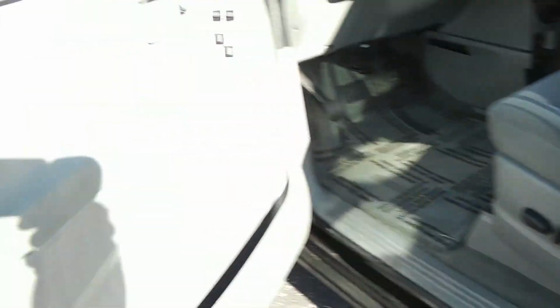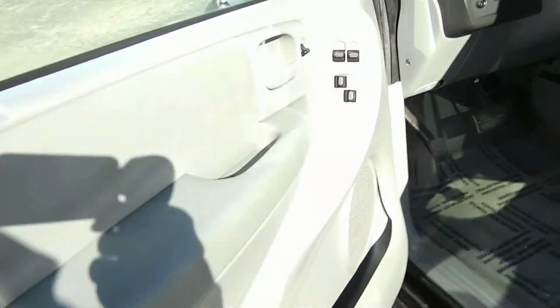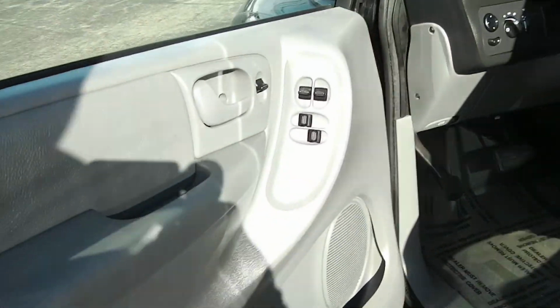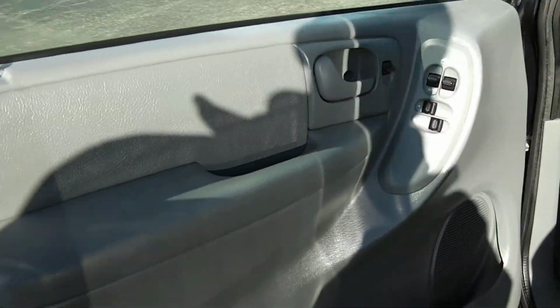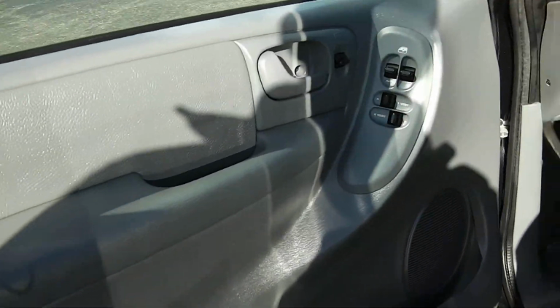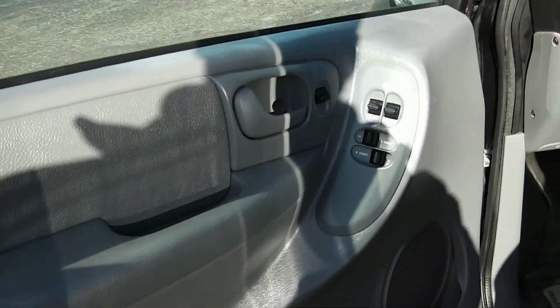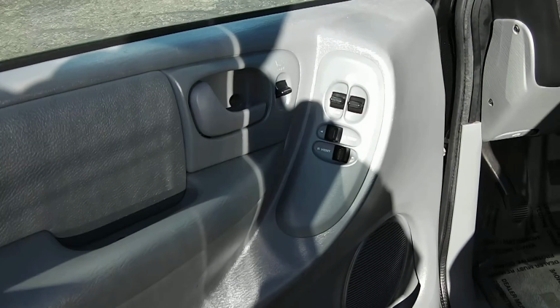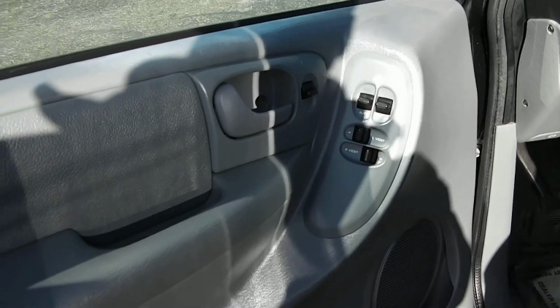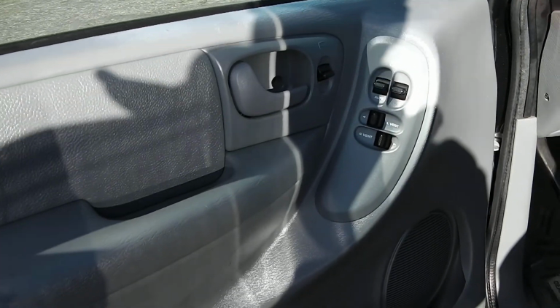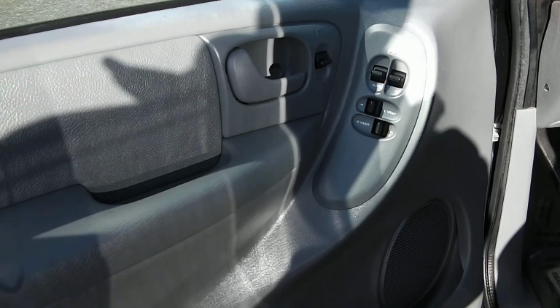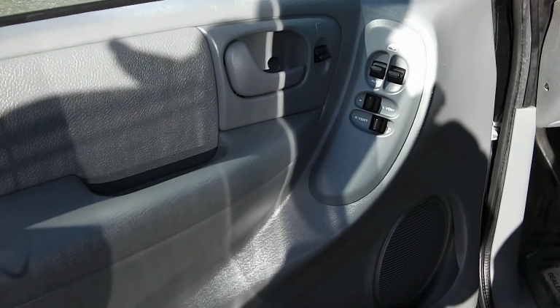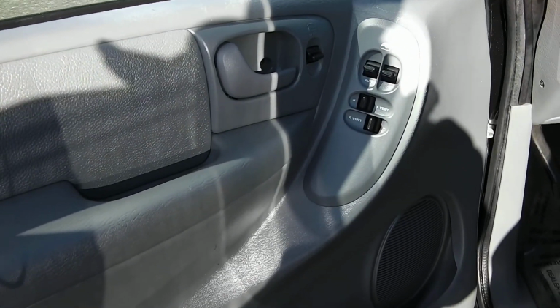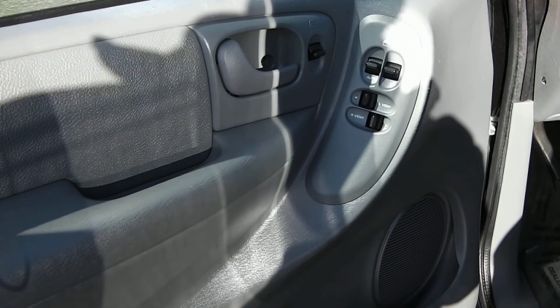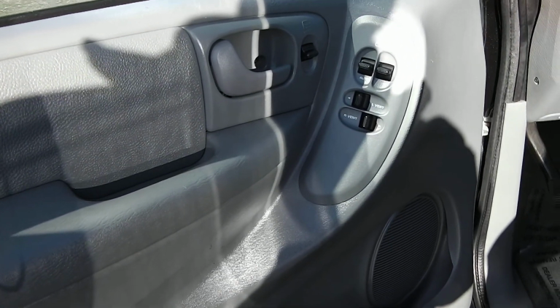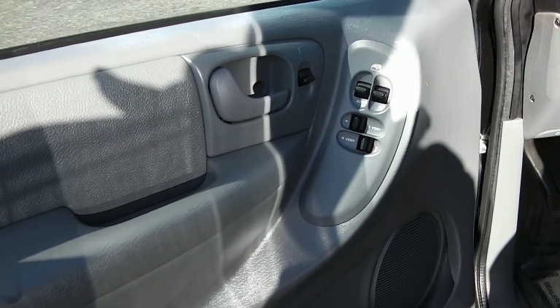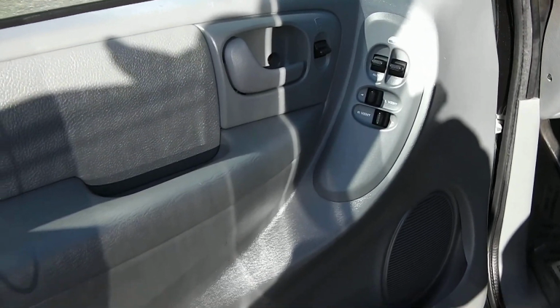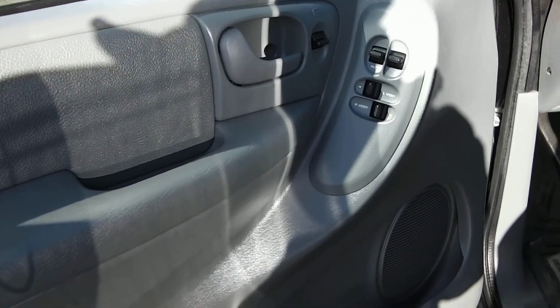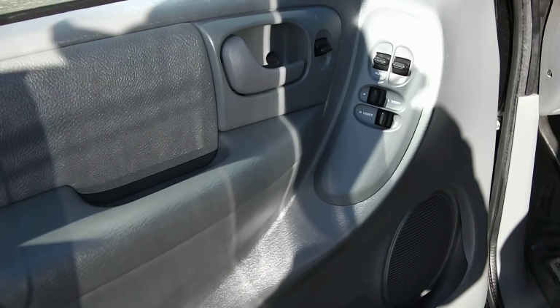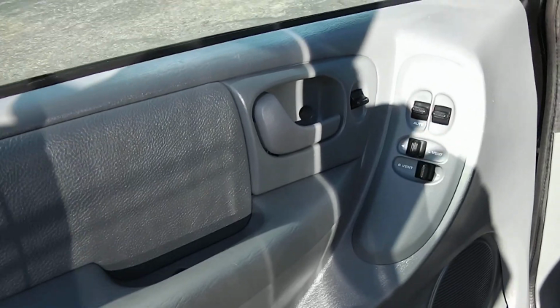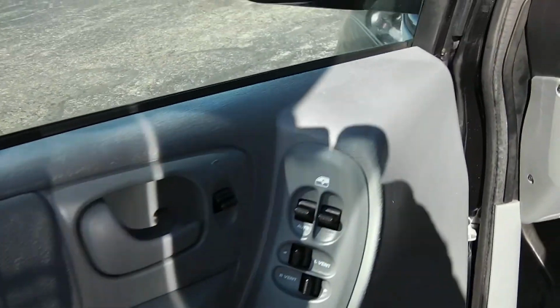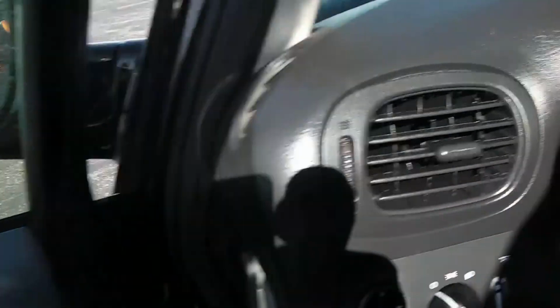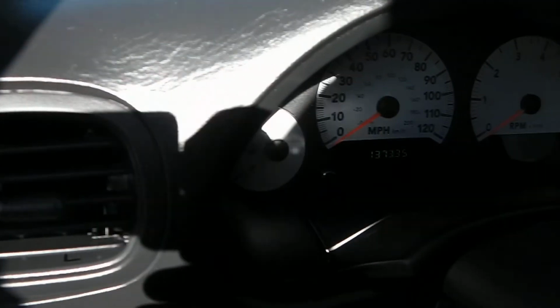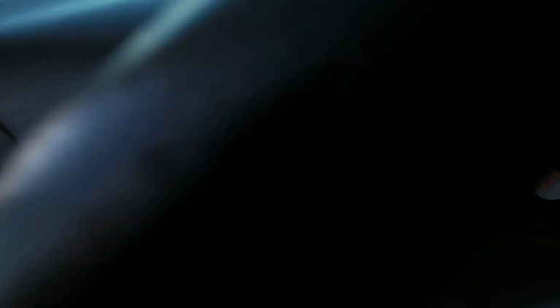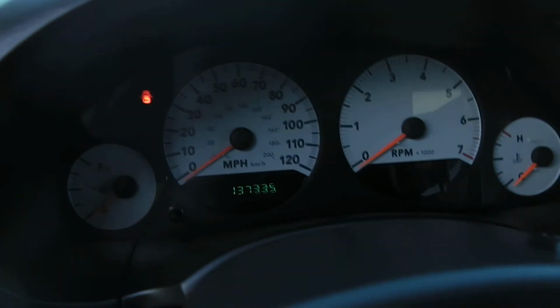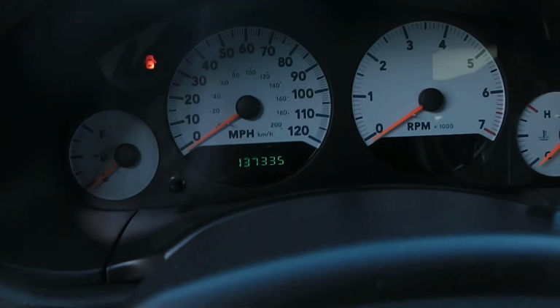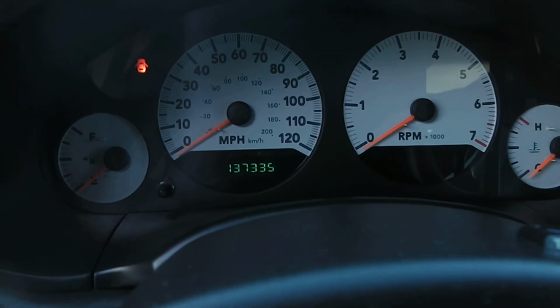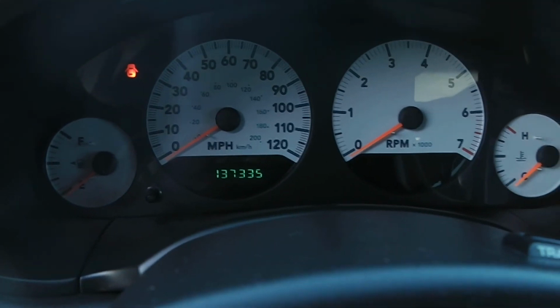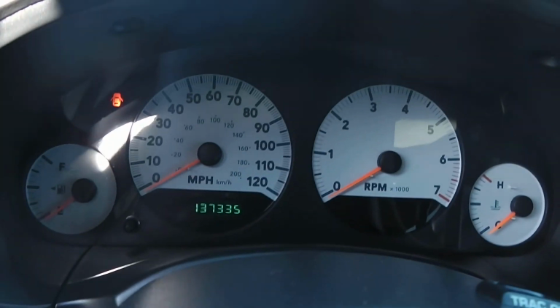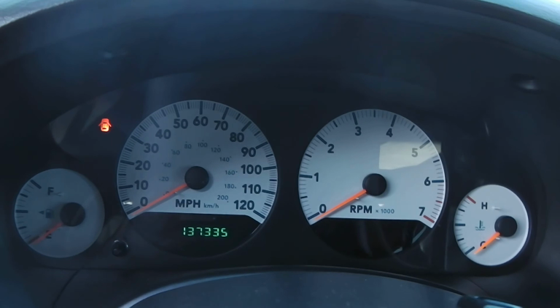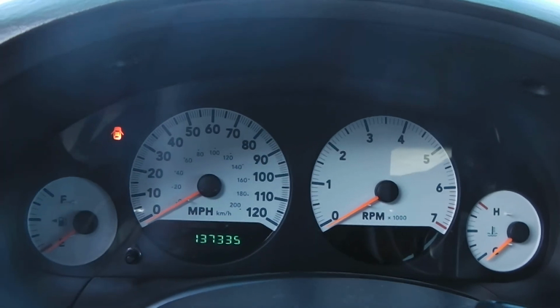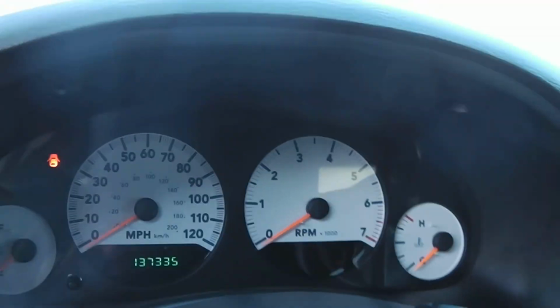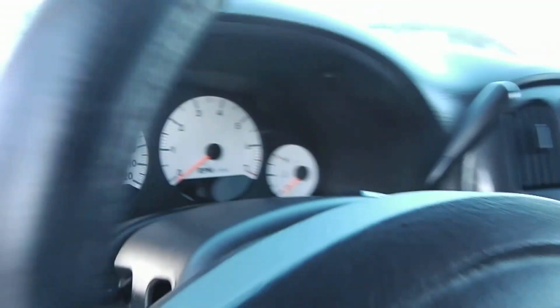Looking at the inside on the driver's side door, you've got the power windows, power locks, and power windows in the very back for the vent. Just showing real quick that there's 137,335 miles on it right now.